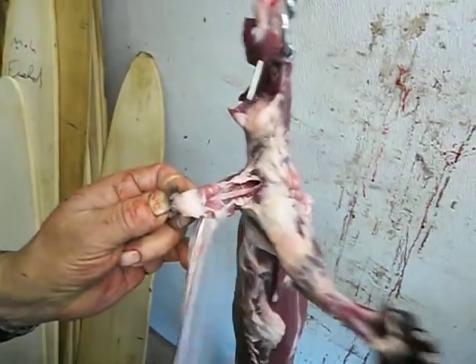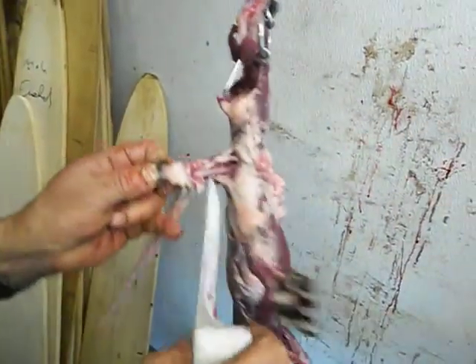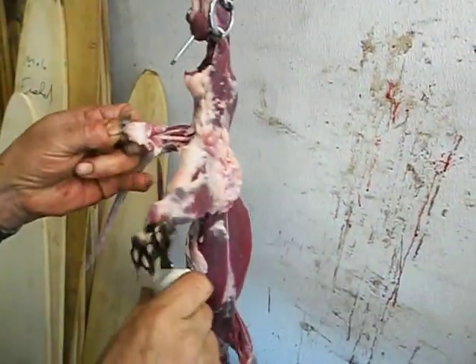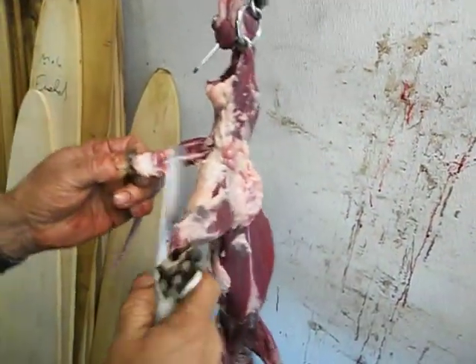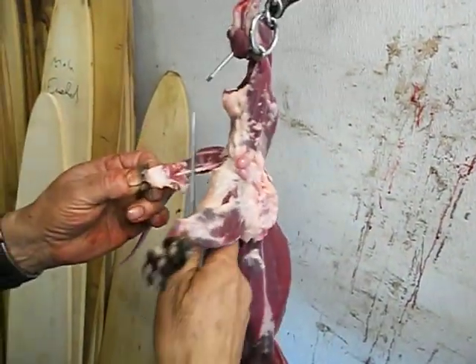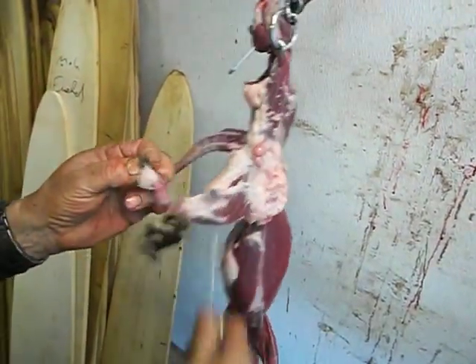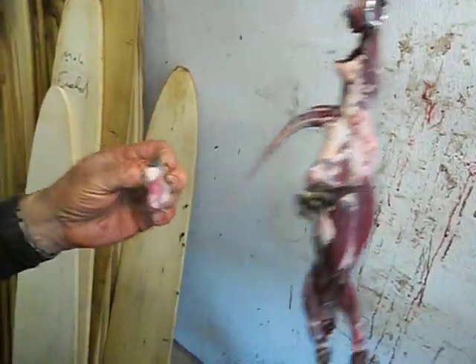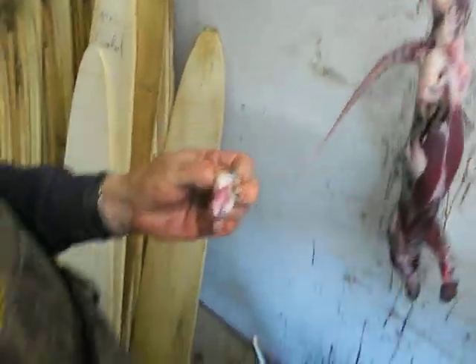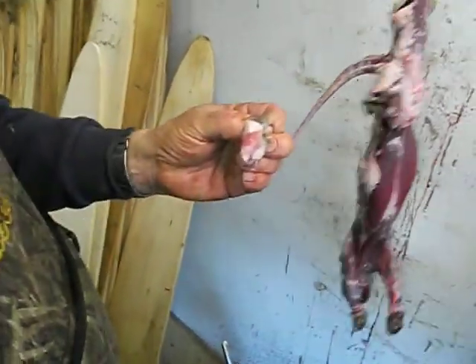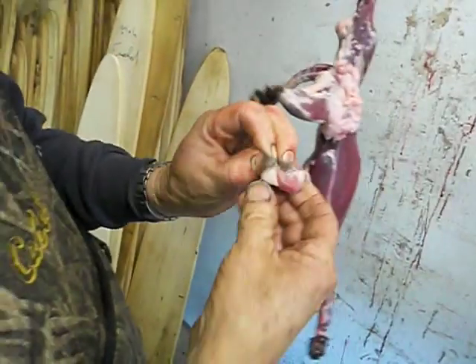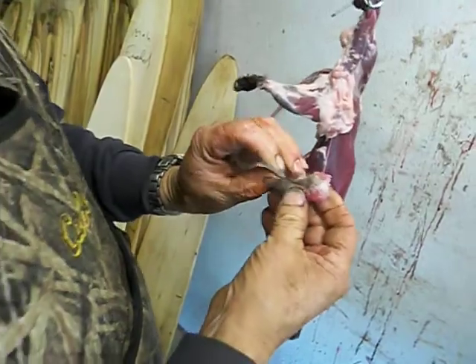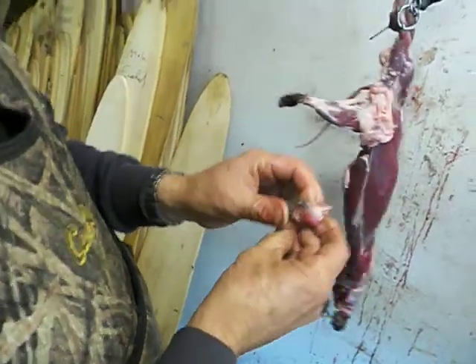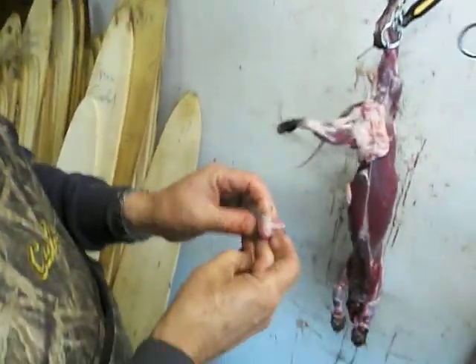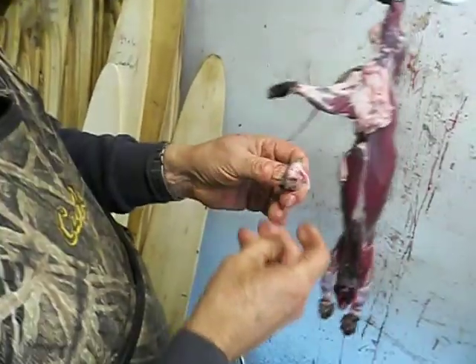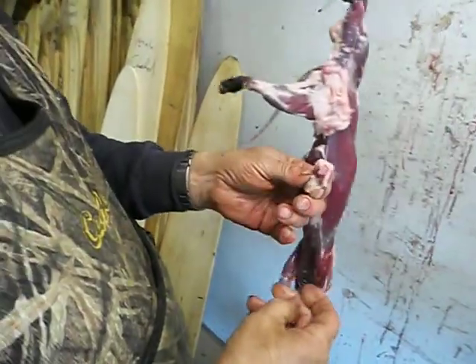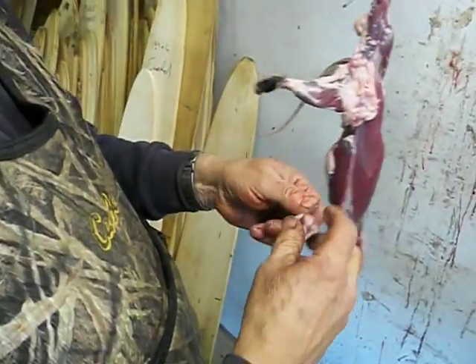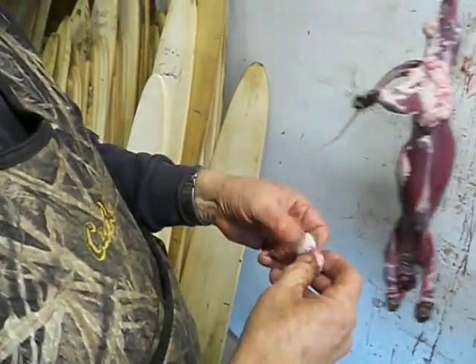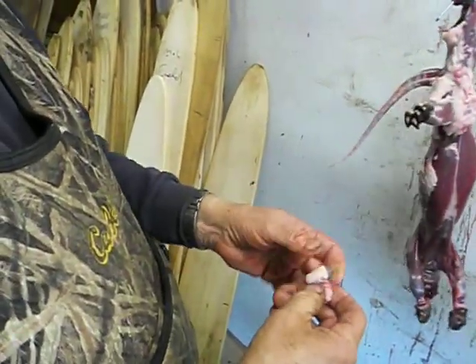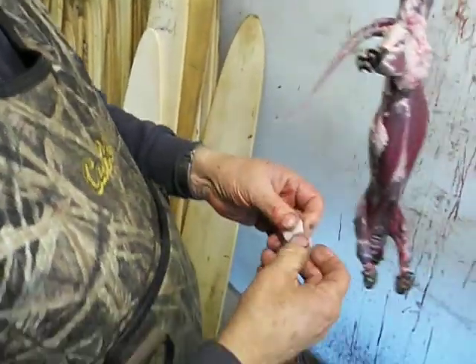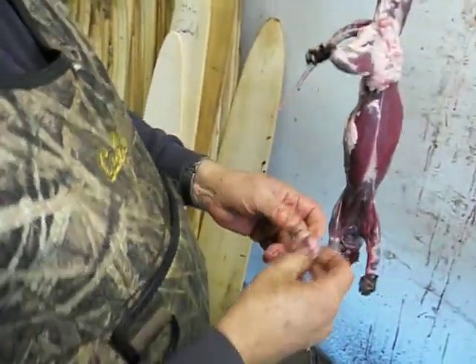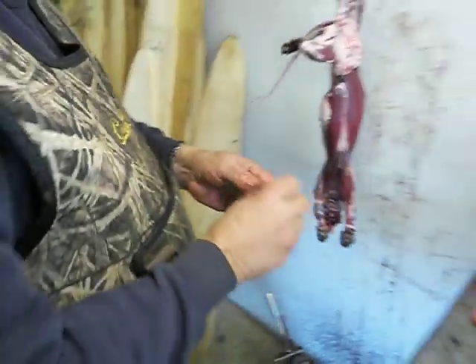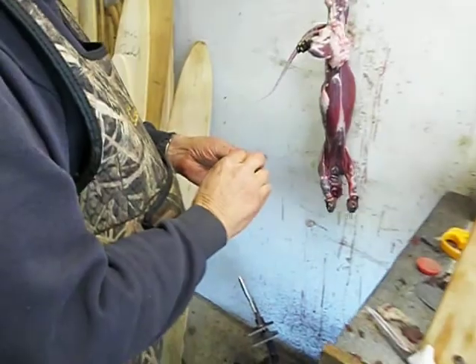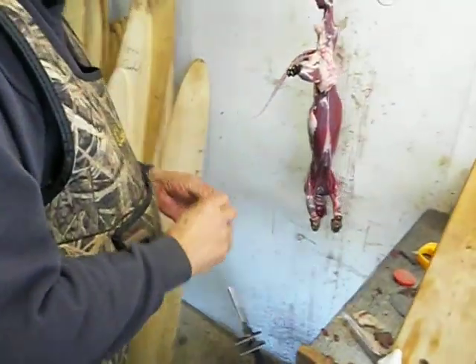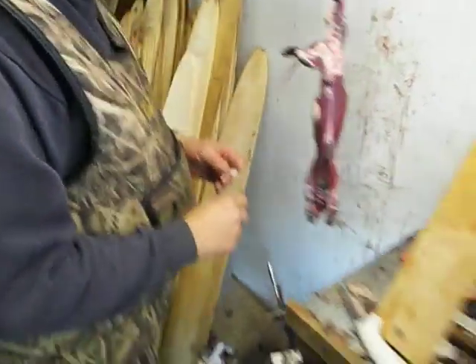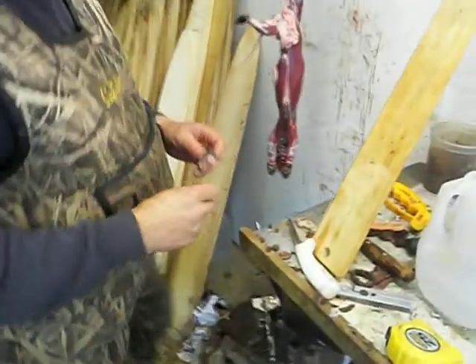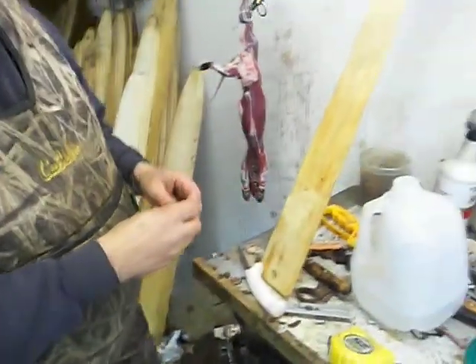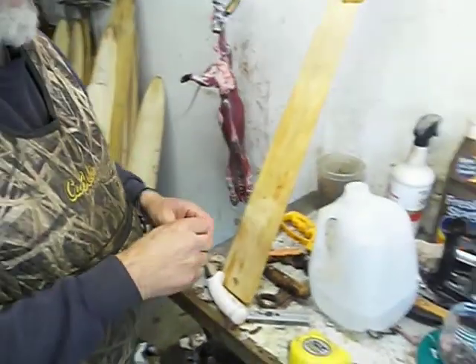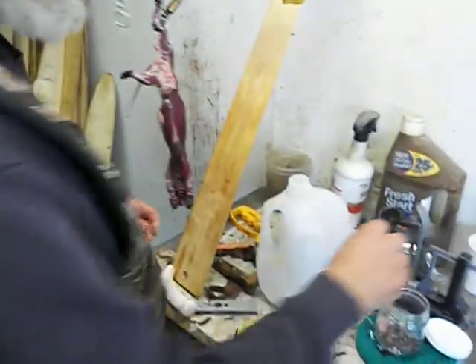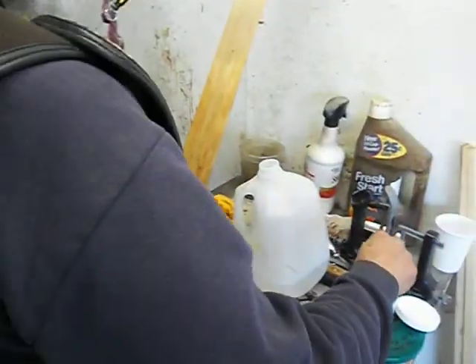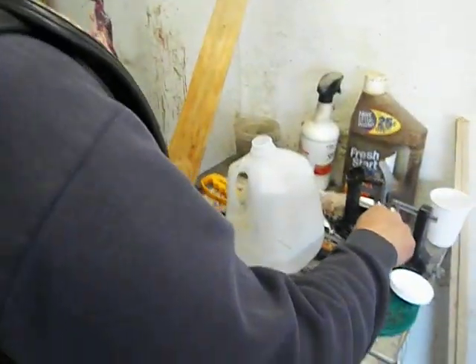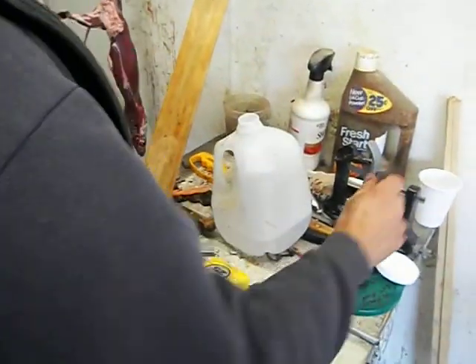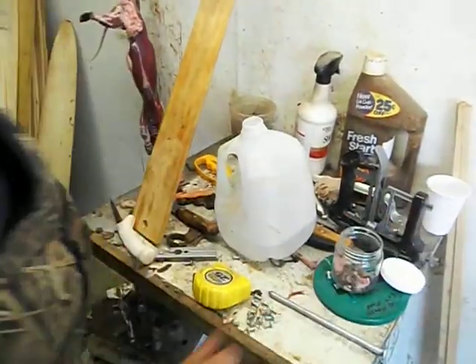Don't cut them when you're skinning because they really have a smell. There's the mink glands, a little fat on them. That's fine. You just drop it in the bucket with the rest.